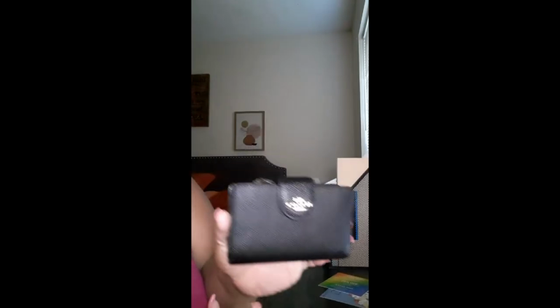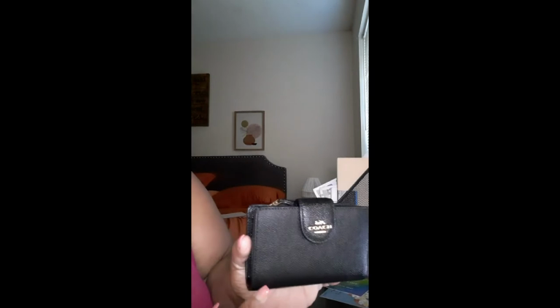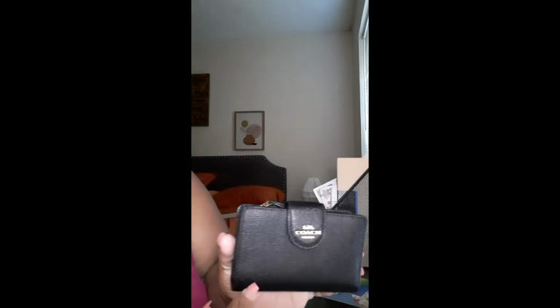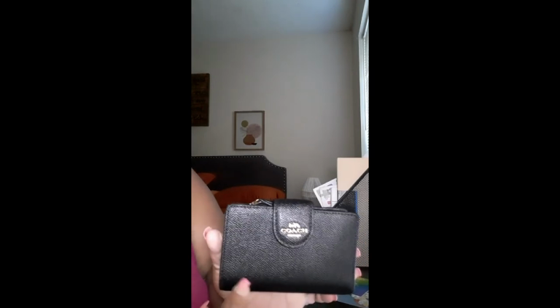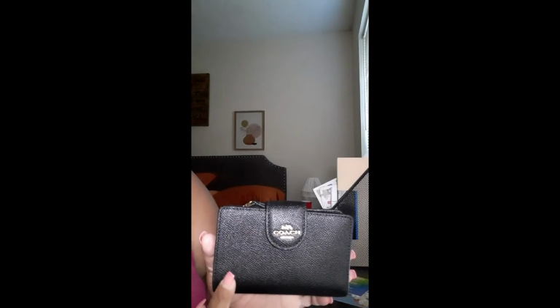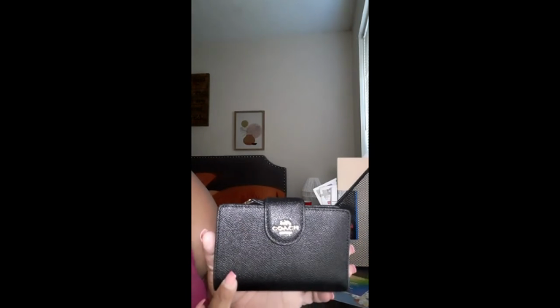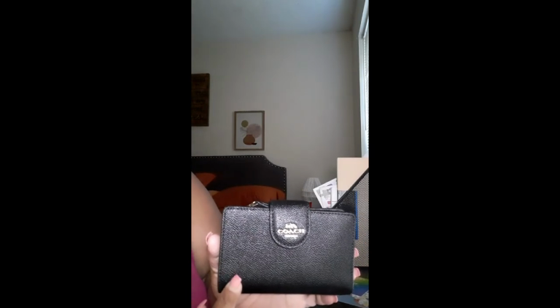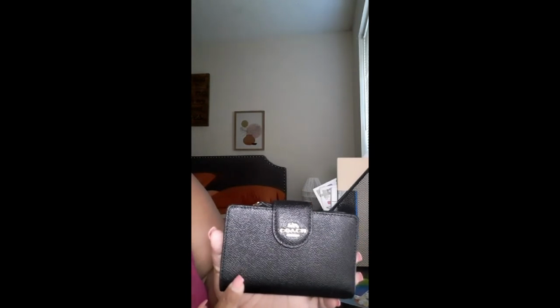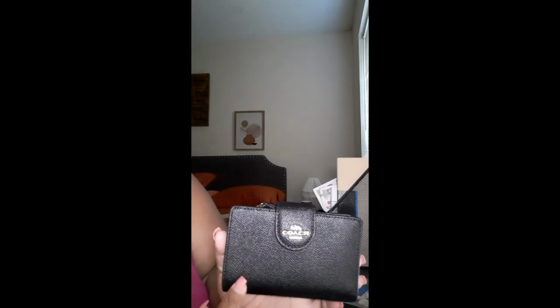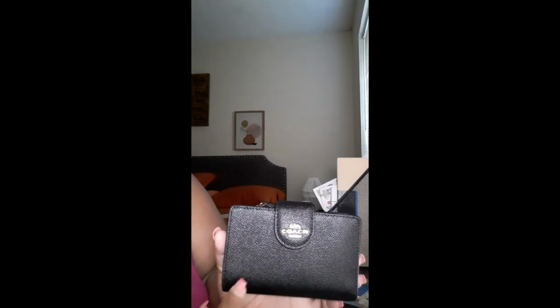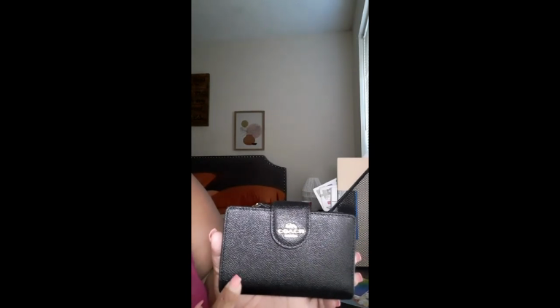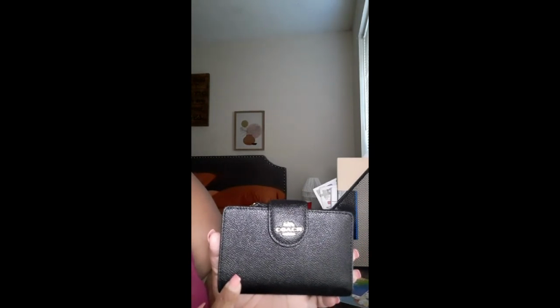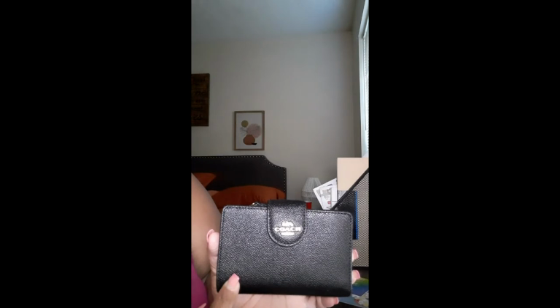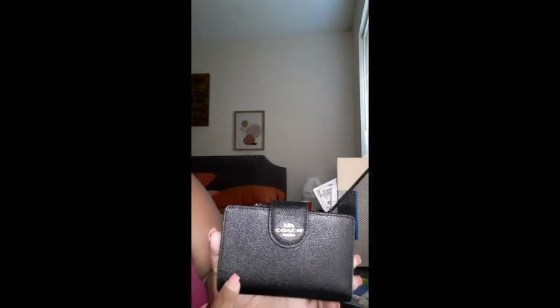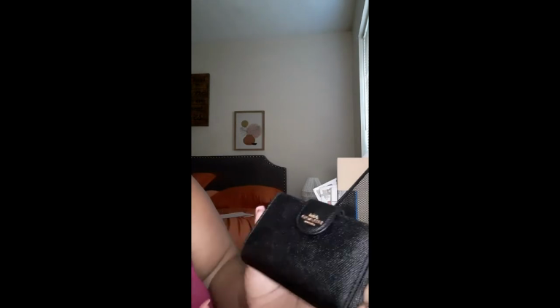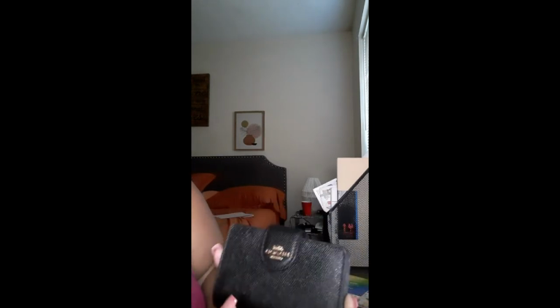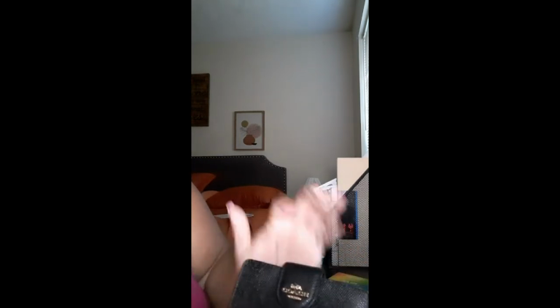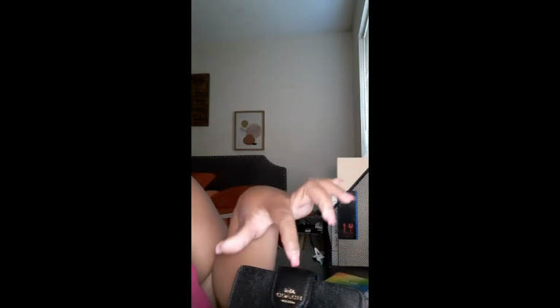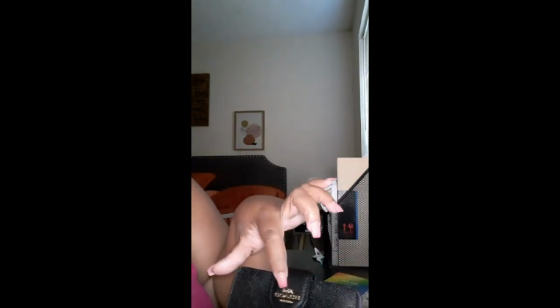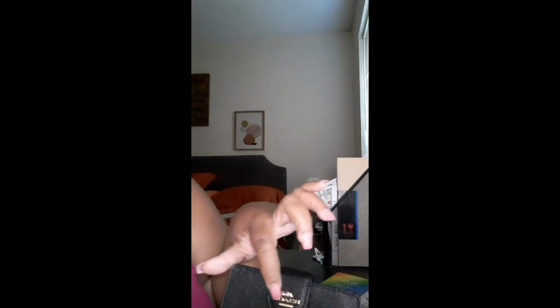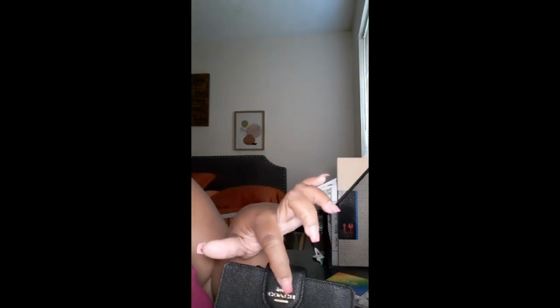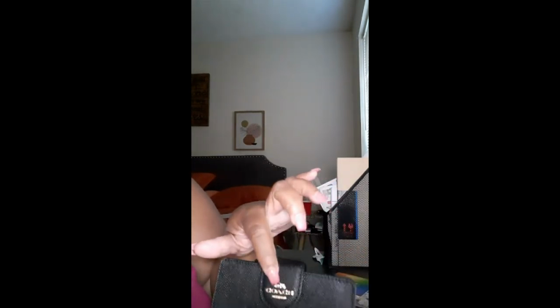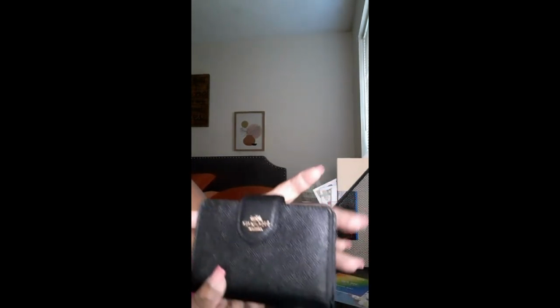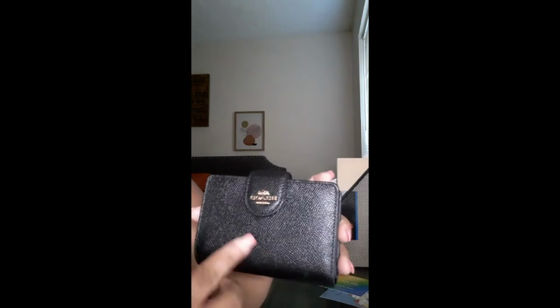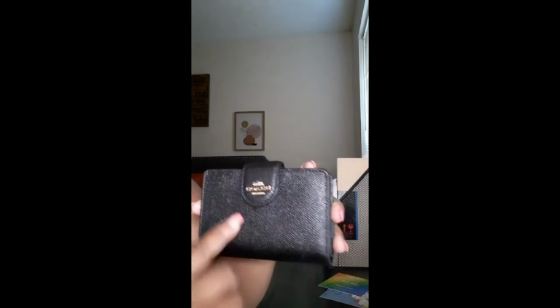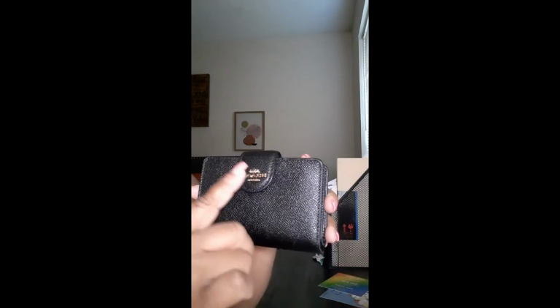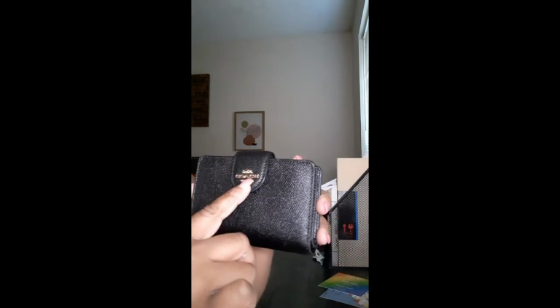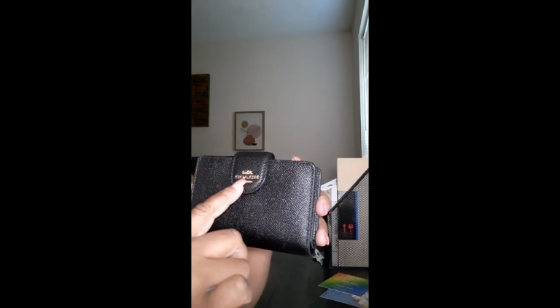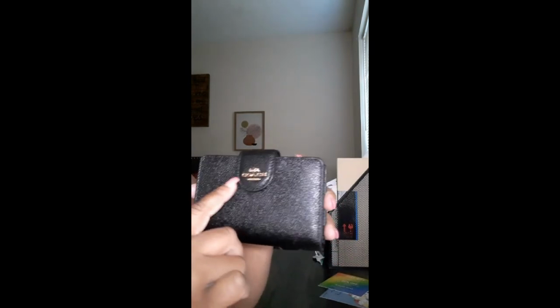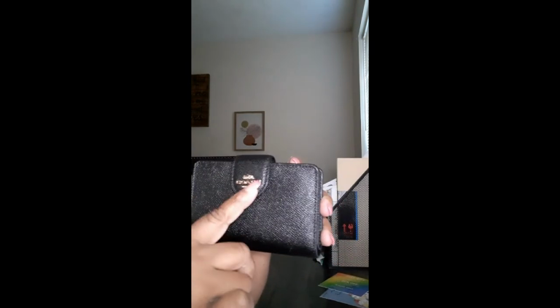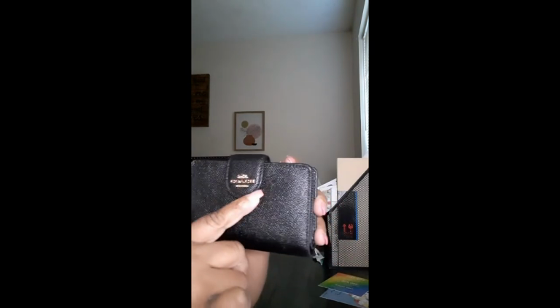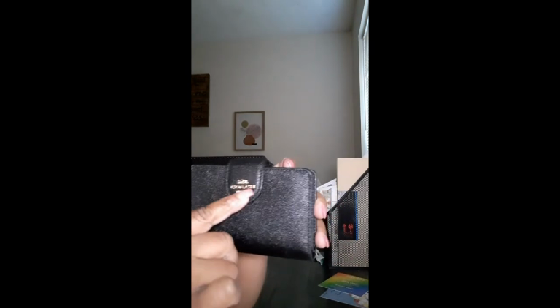Hey family, welcome back to the channel! Today I'm doing a review of a Coach wallet. It has the Coach emblem right here, and this one has the gold trim because that's how my backpack is — it's trimmed in gold. They also have them trimmed in silver.